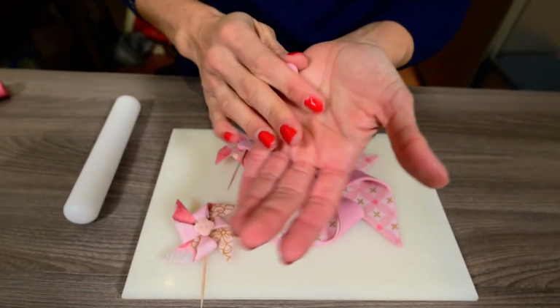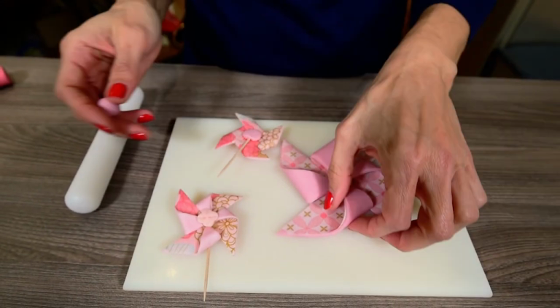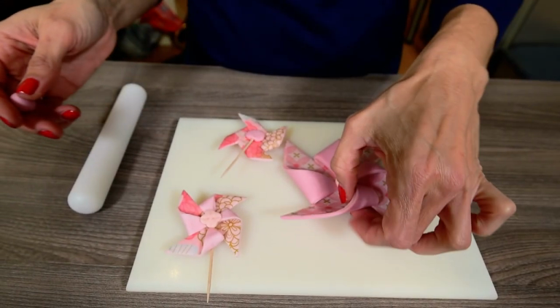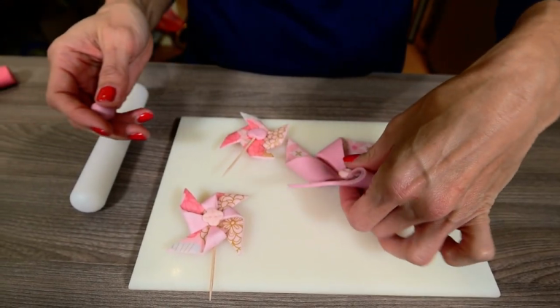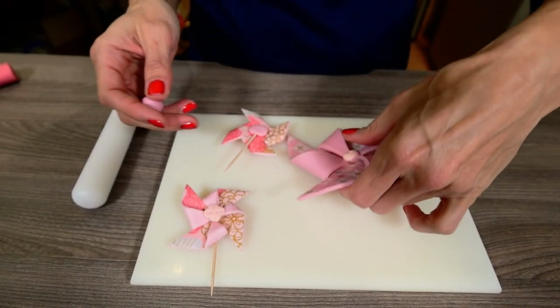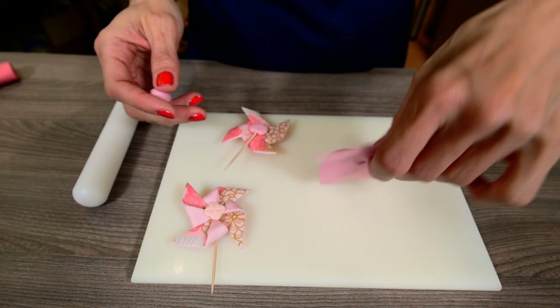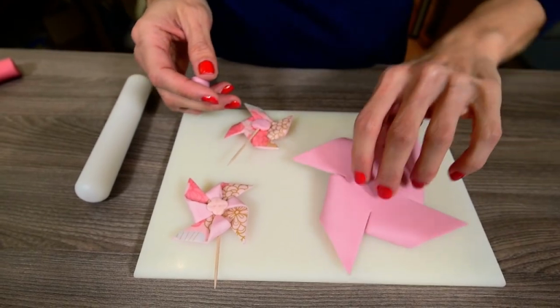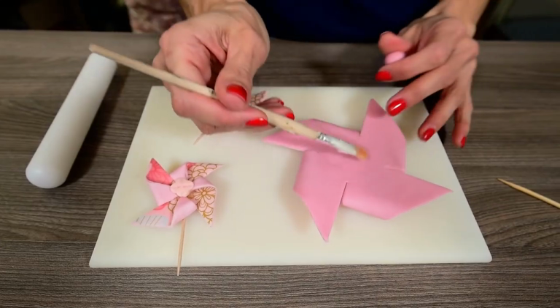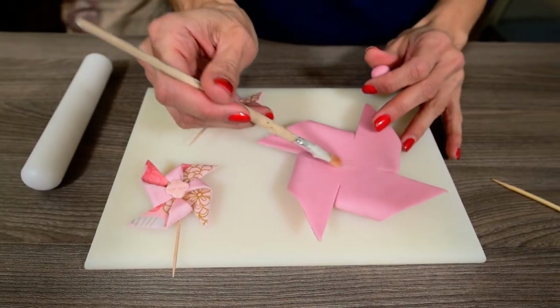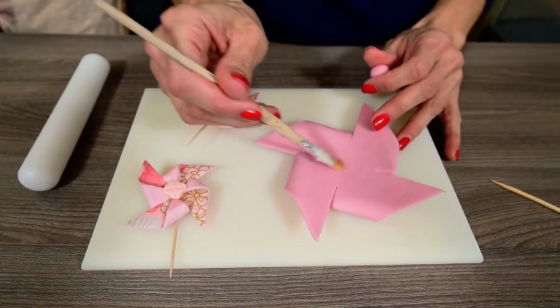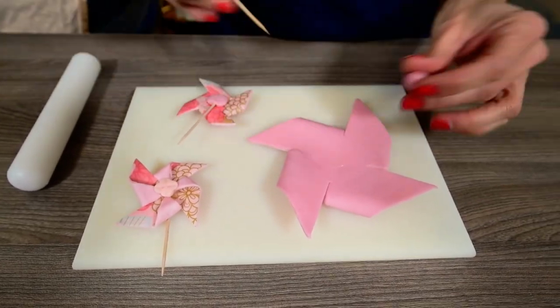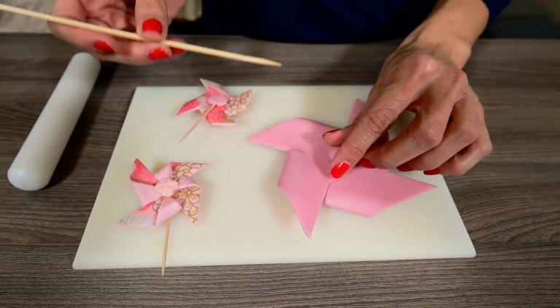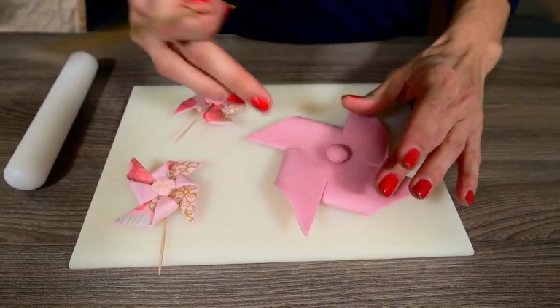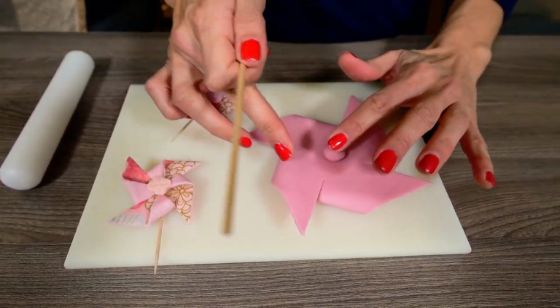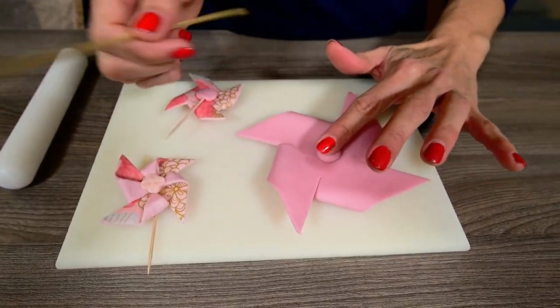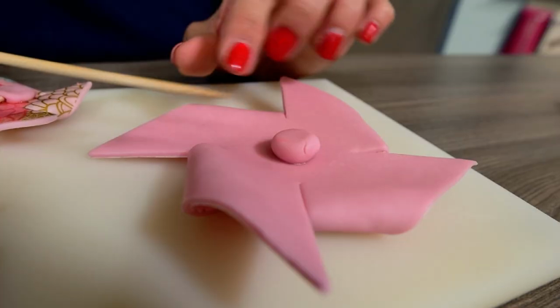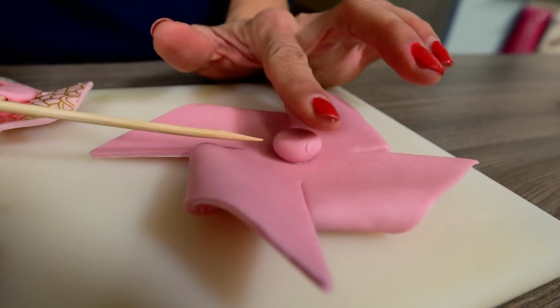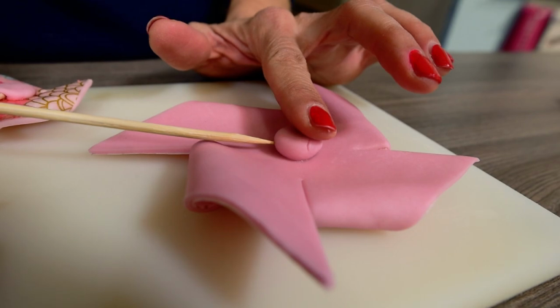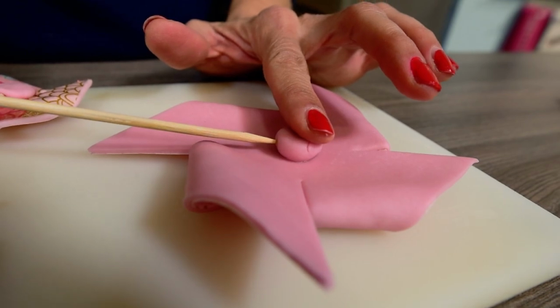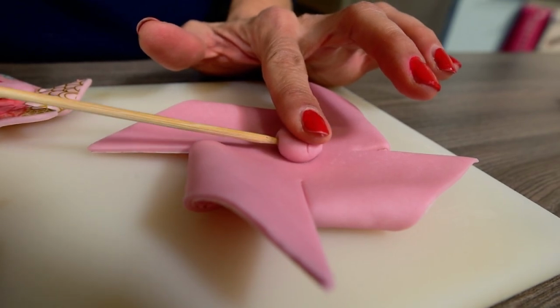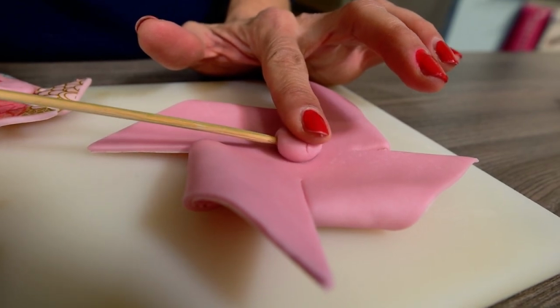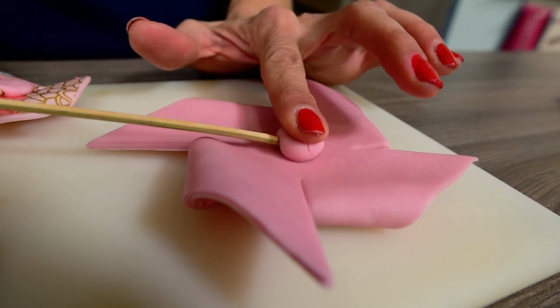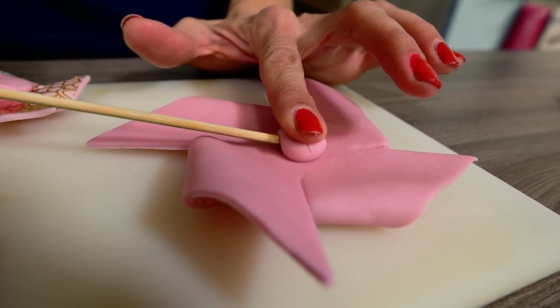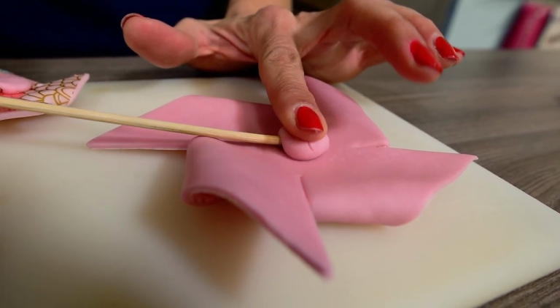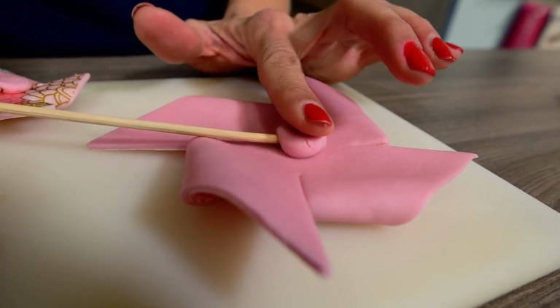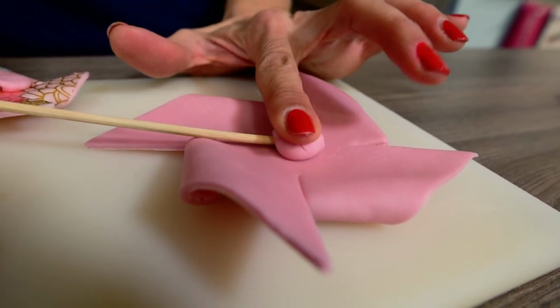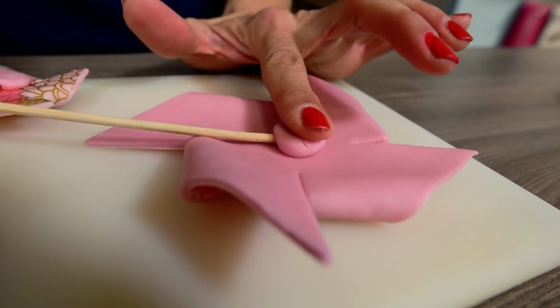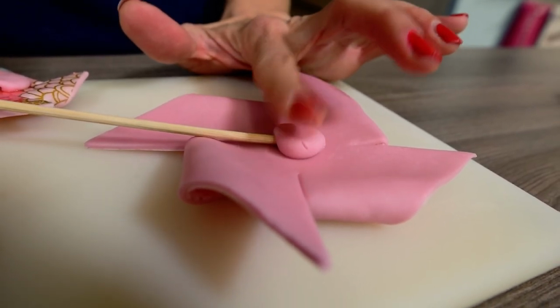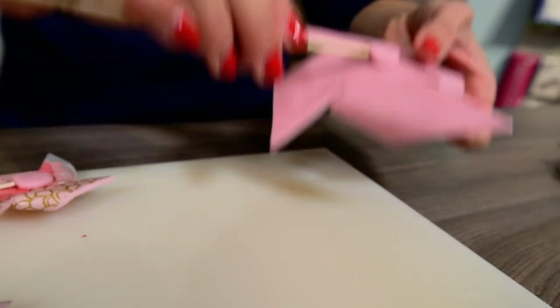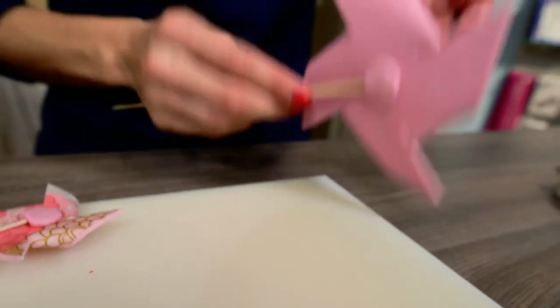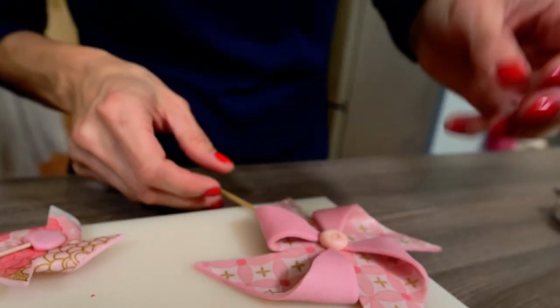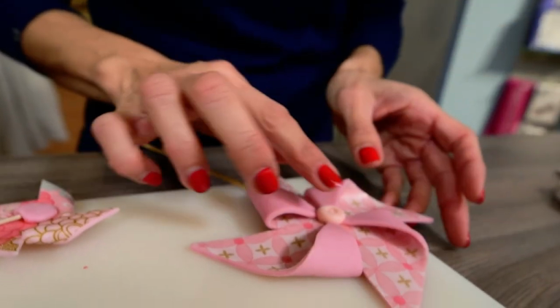If you want to stick them on a cake or a cupcake, you should let it dry for at least 6 hours, and only after make a little ball of sugar paste and stick it on the back of the windmill together with a toothpick for the little ones or a wooden skewer for the bigger ones.